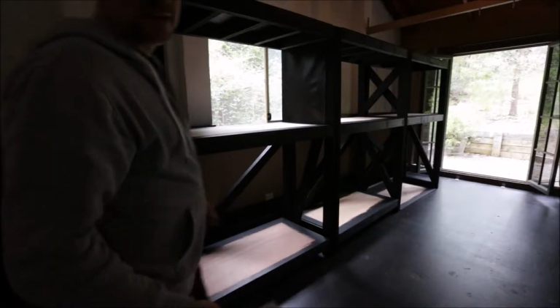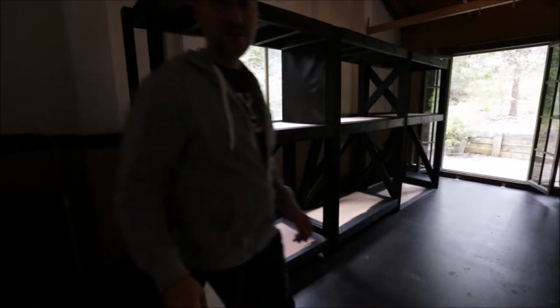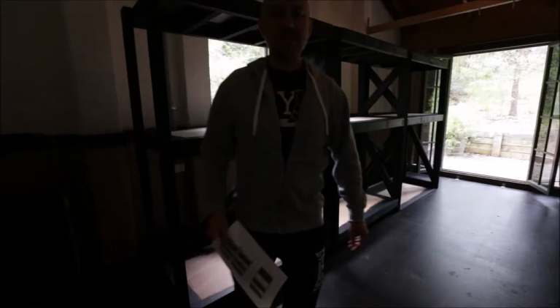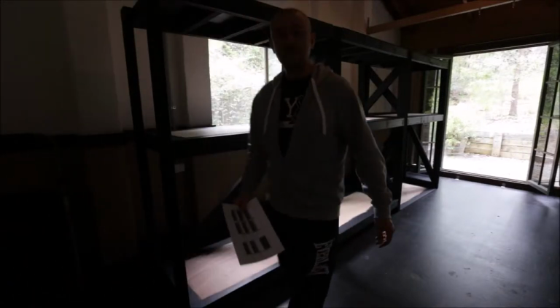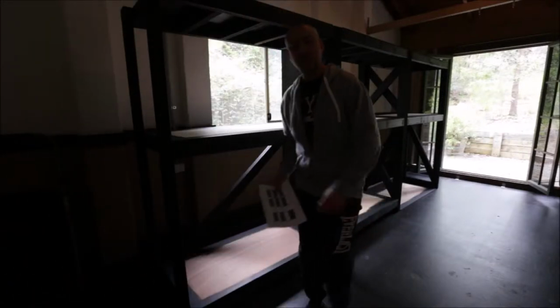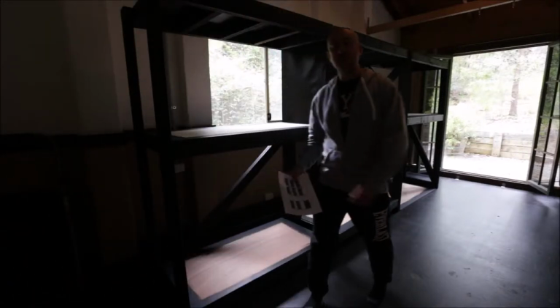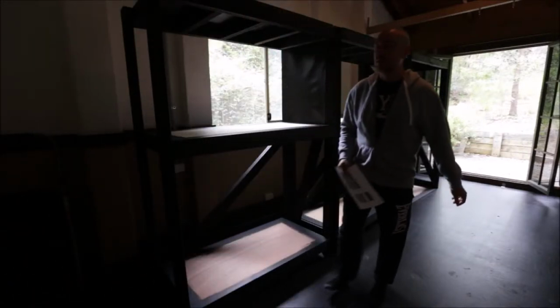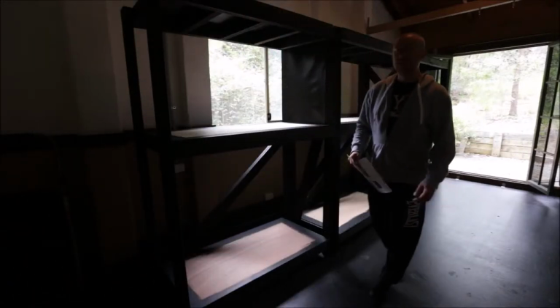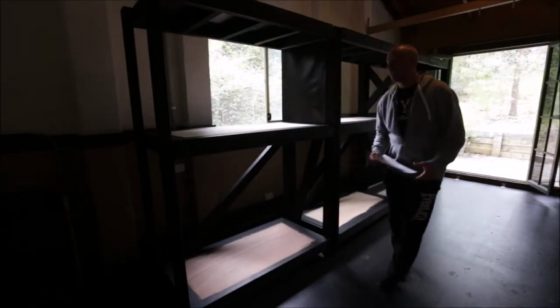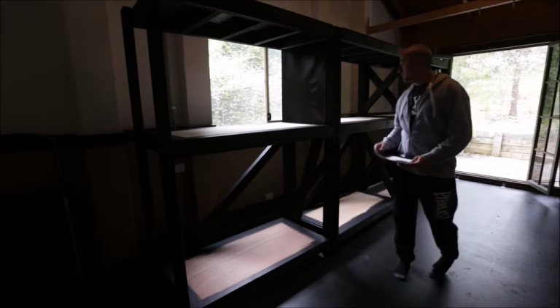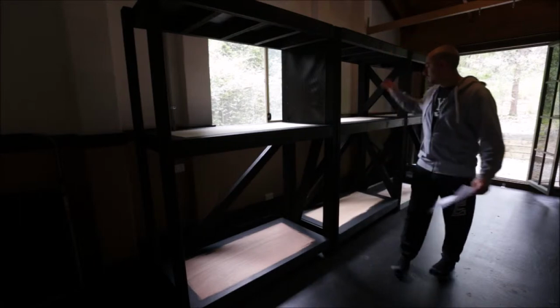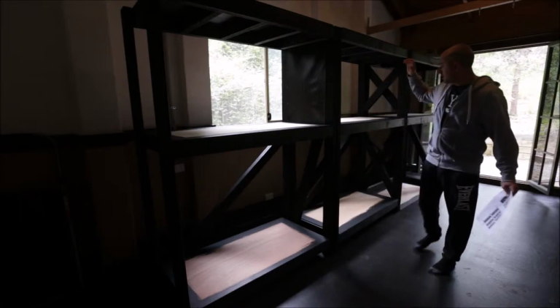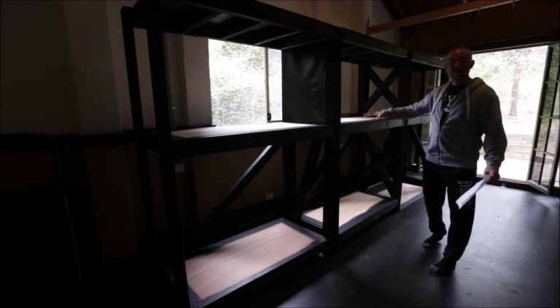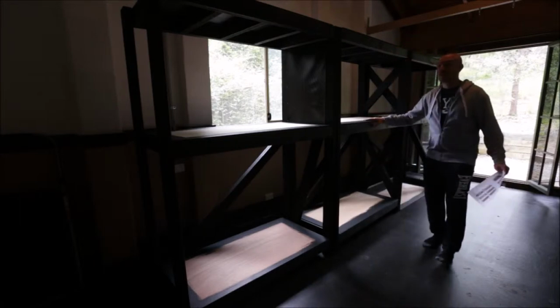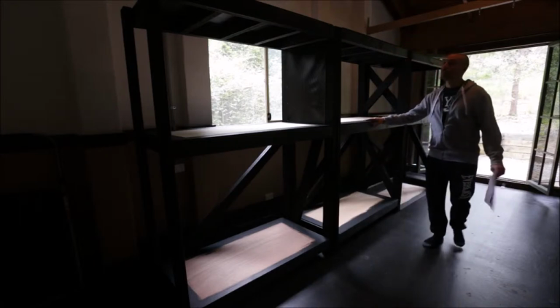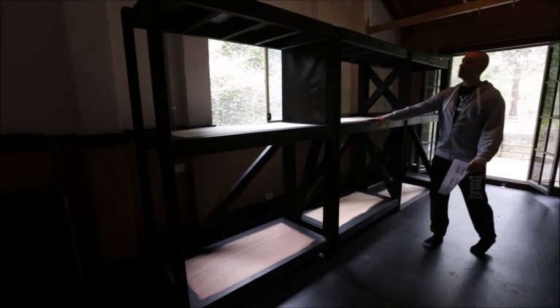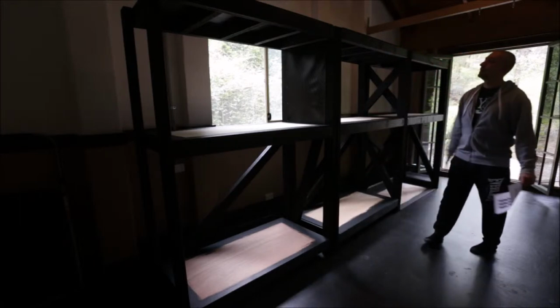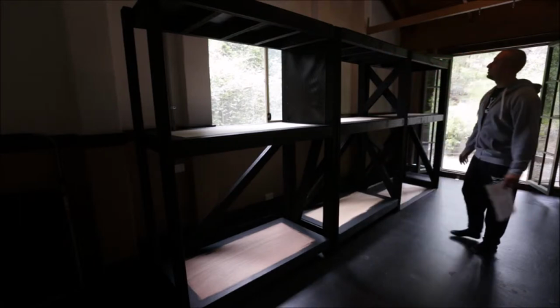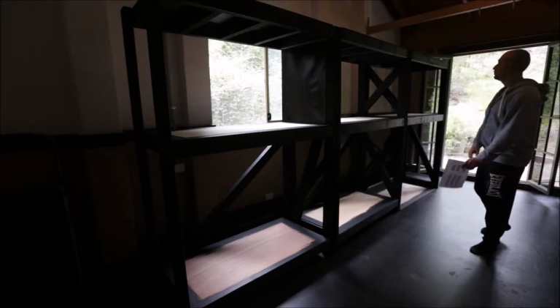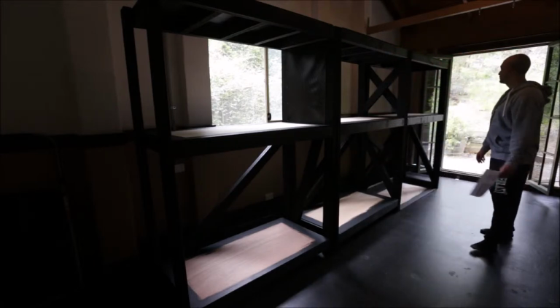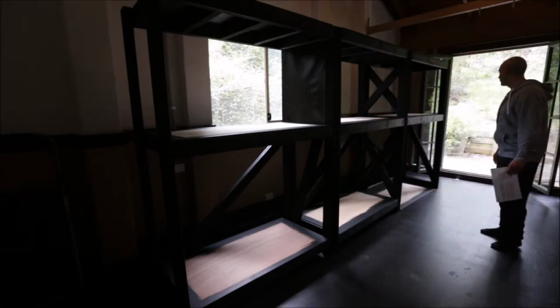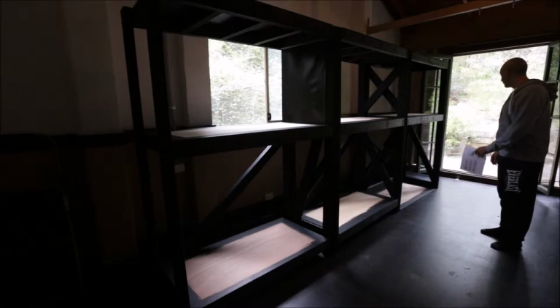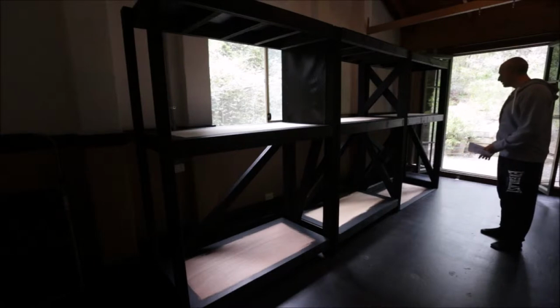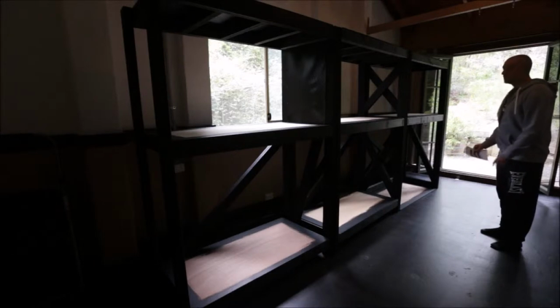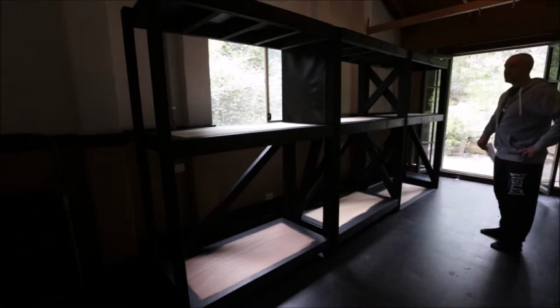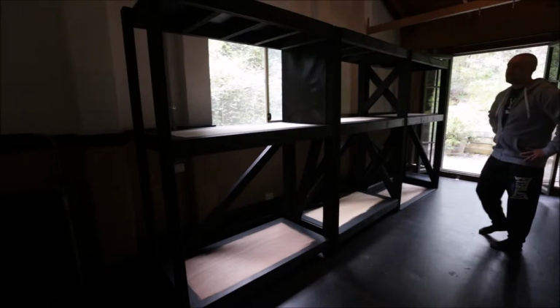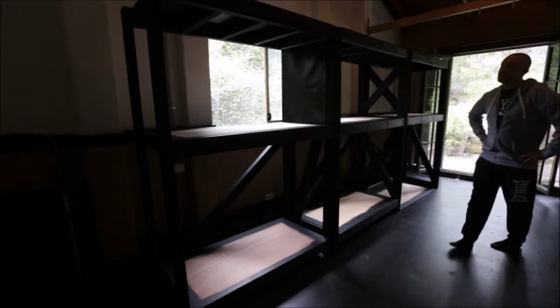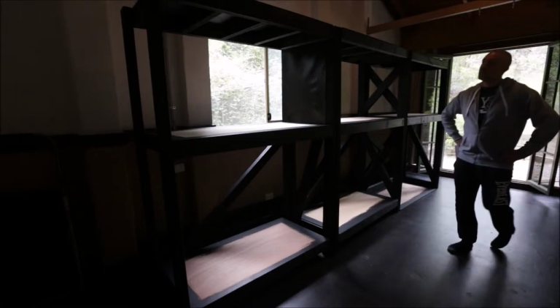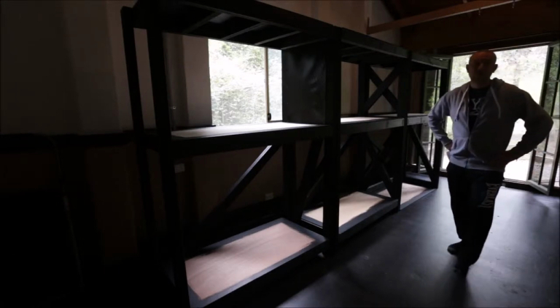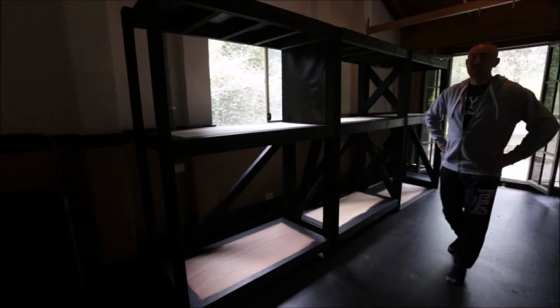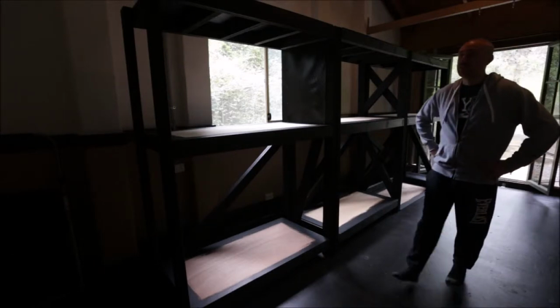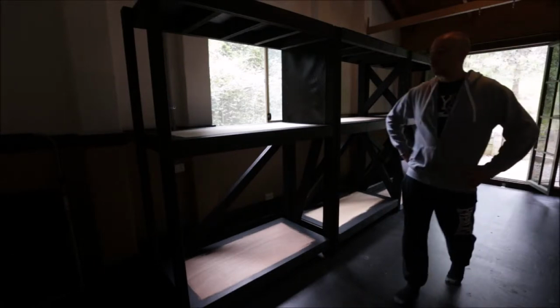Hey guys, welcome to my fish room. Today is the day that the tanks get delivered. I can't believe it's finally happening — today is here. It's been a long process to get to this point.